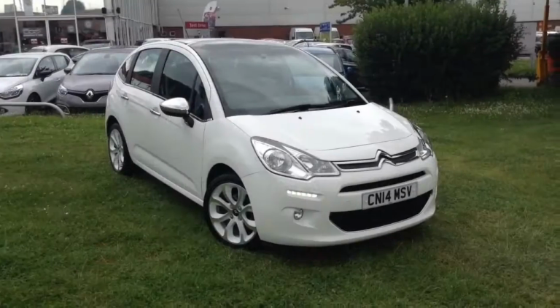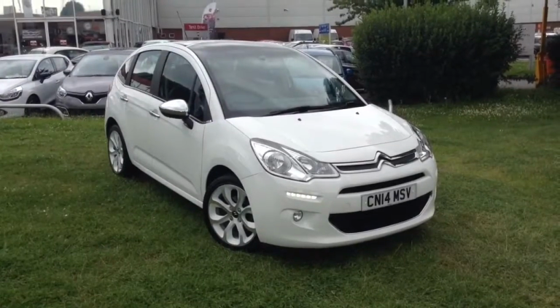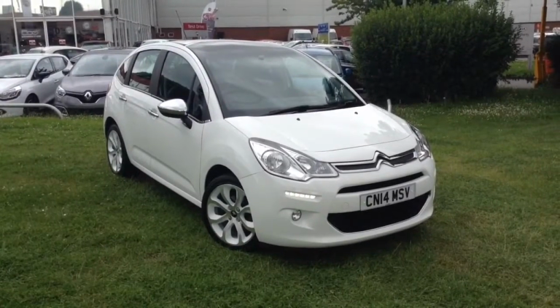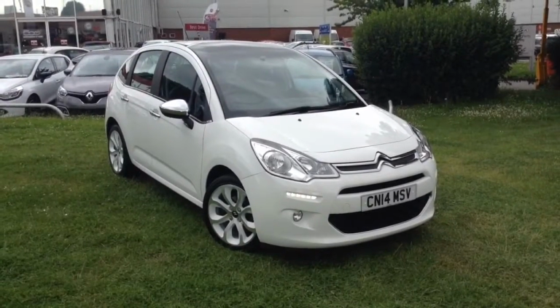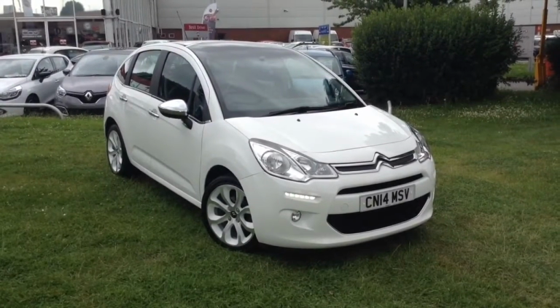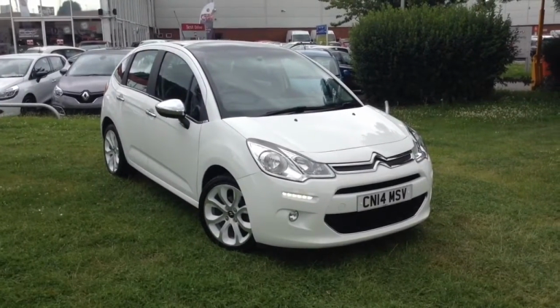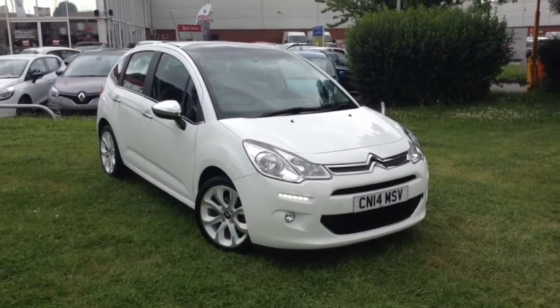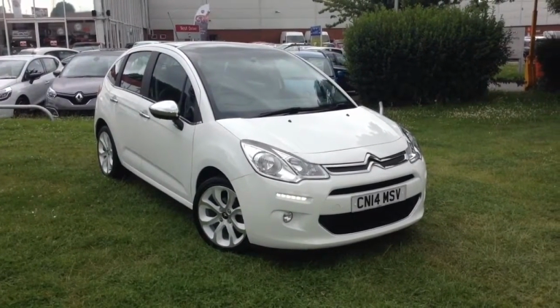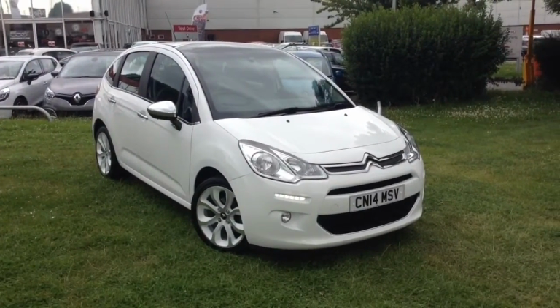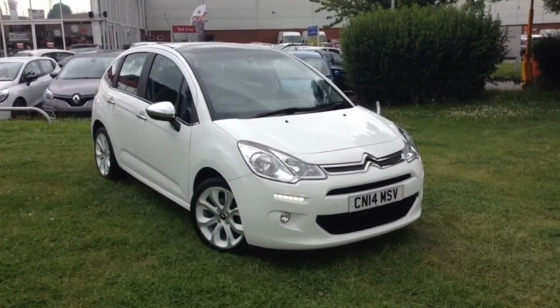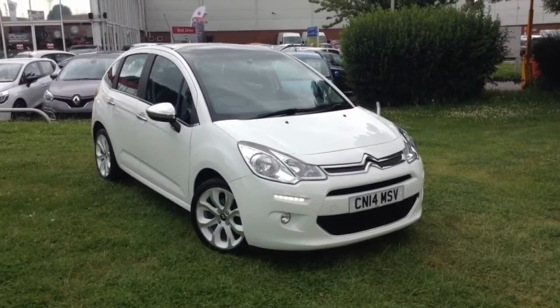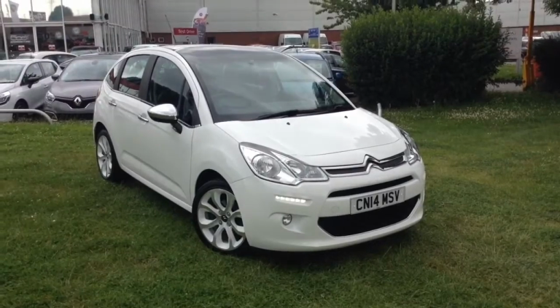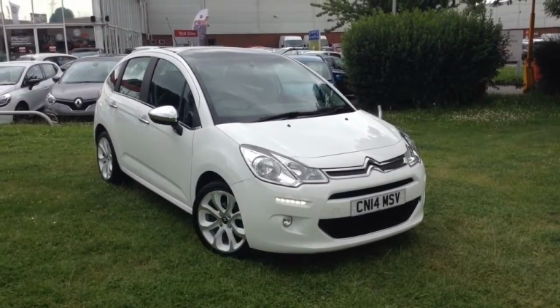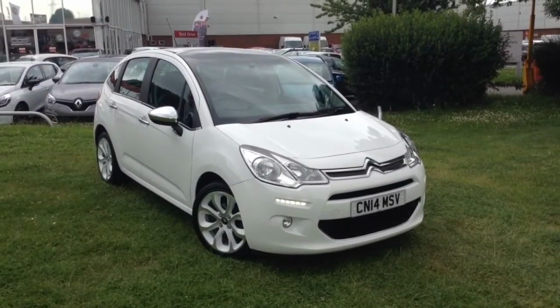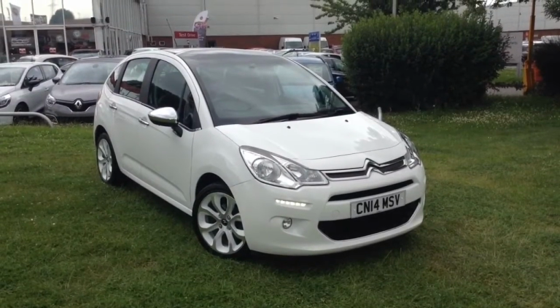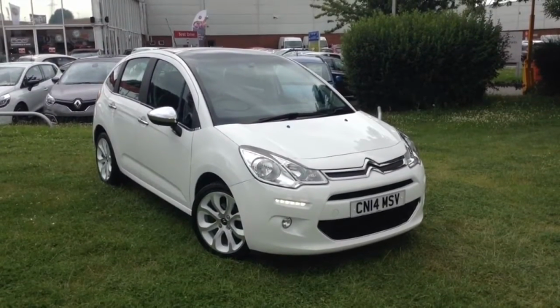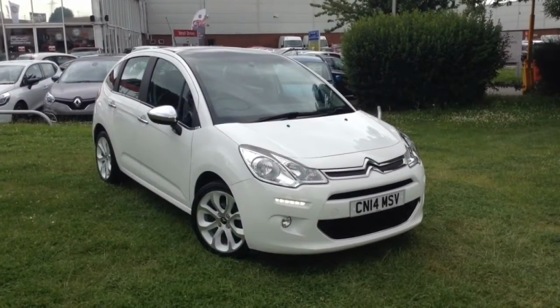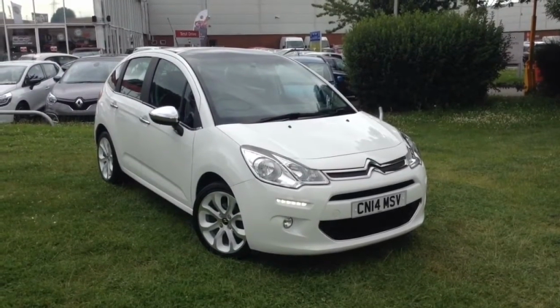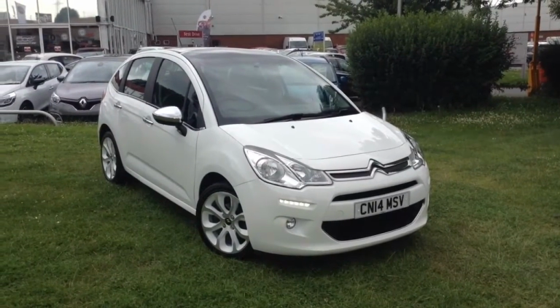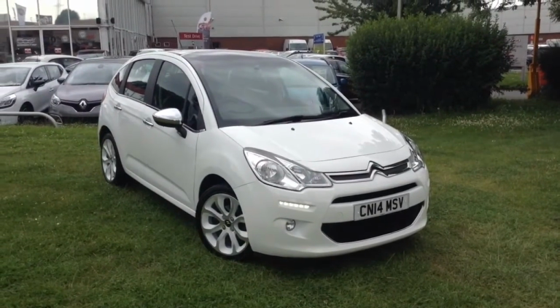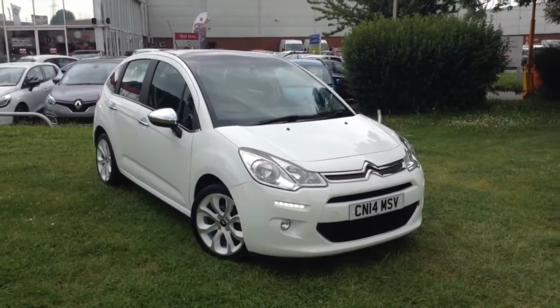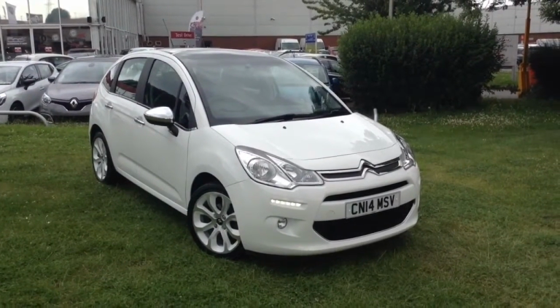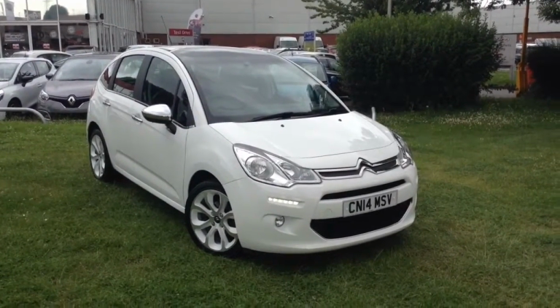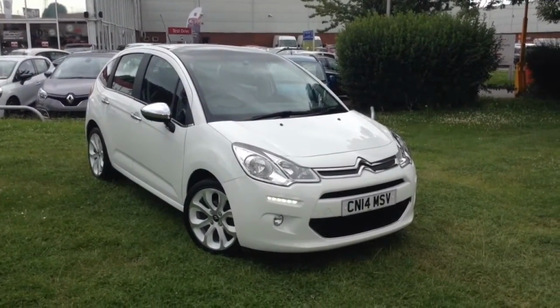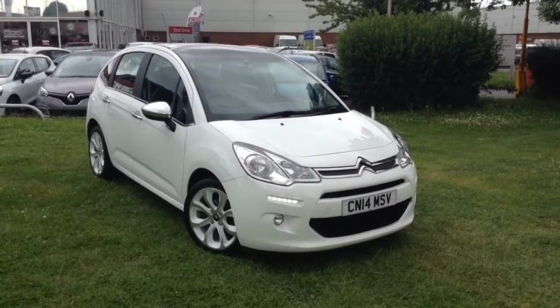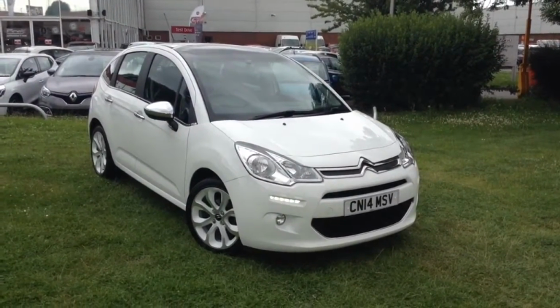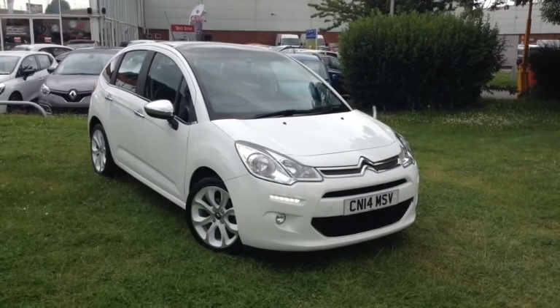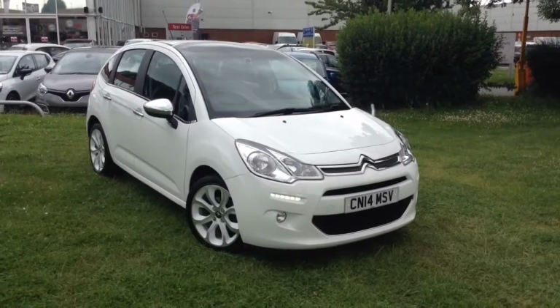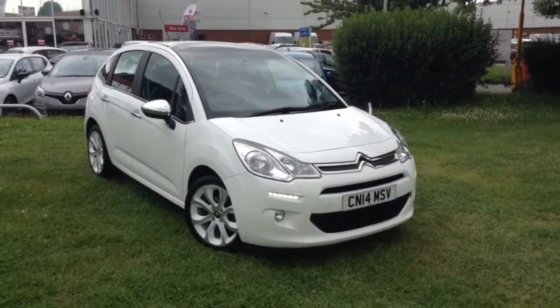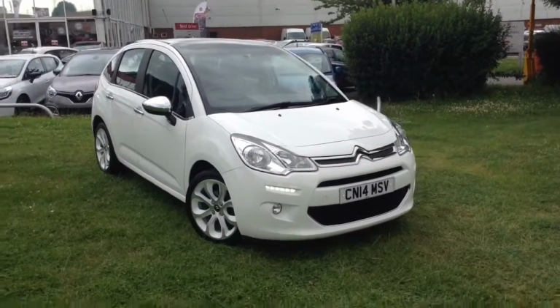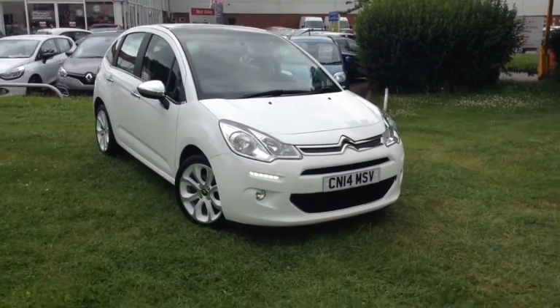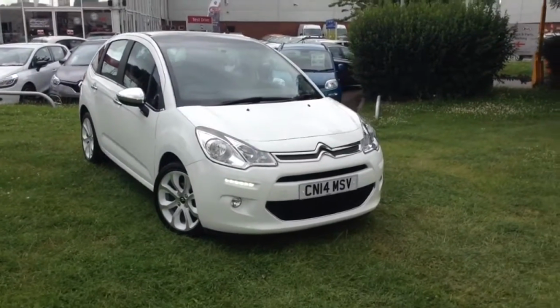Welcome to Wessex Garages in Newport. Today we have for you the Citroen C3 1.2 litre VTi Selection 5 door. This vehicle is in white and it's a petrol manual.